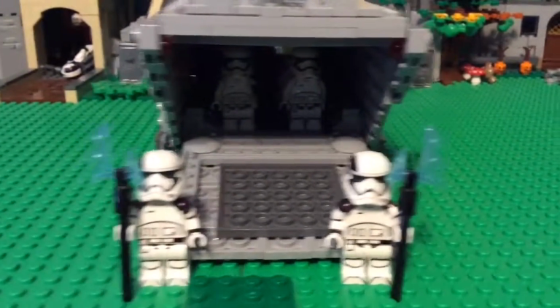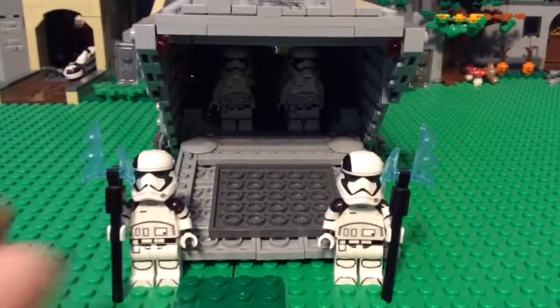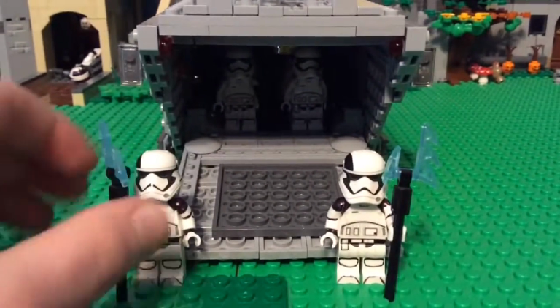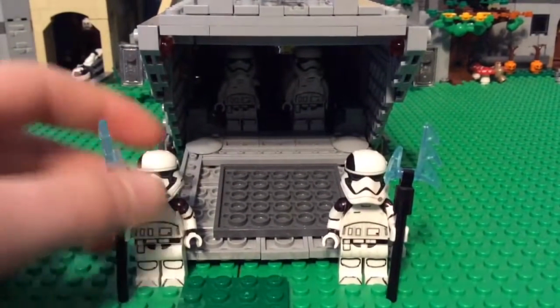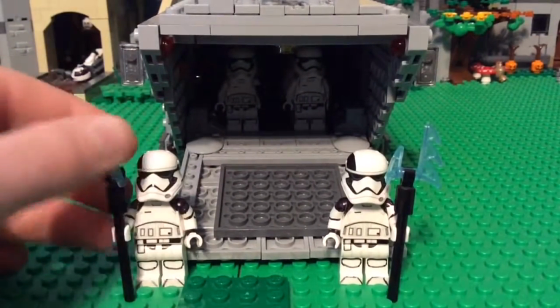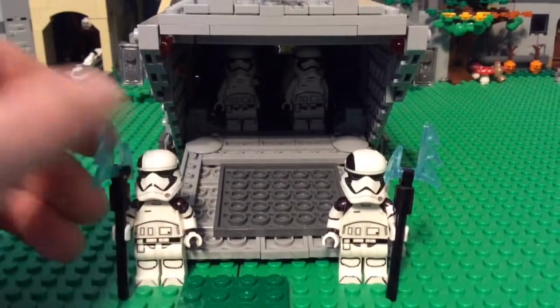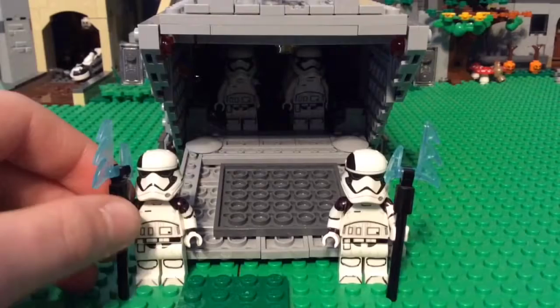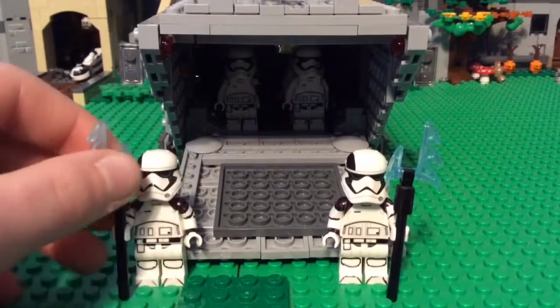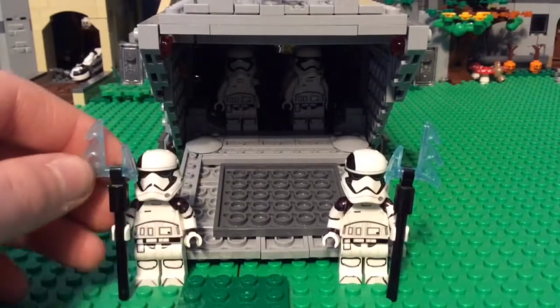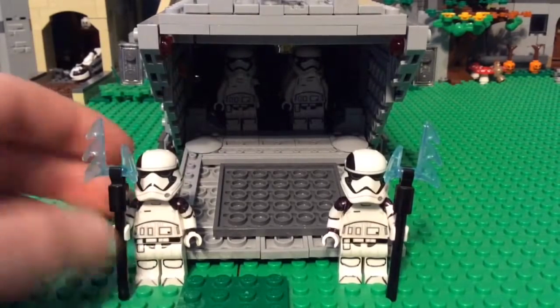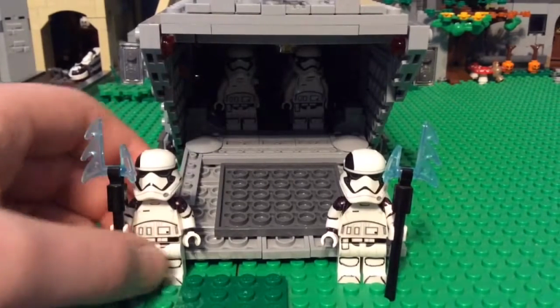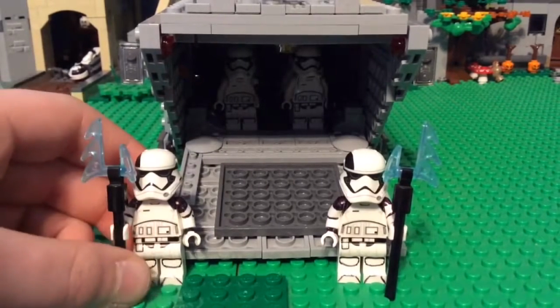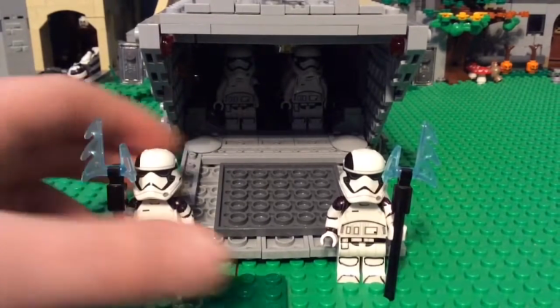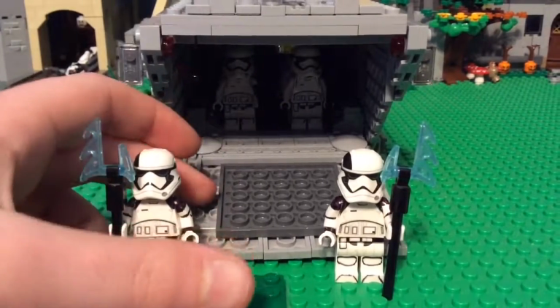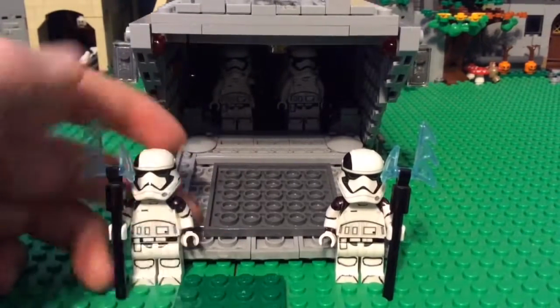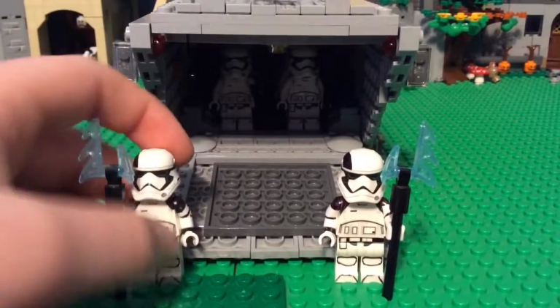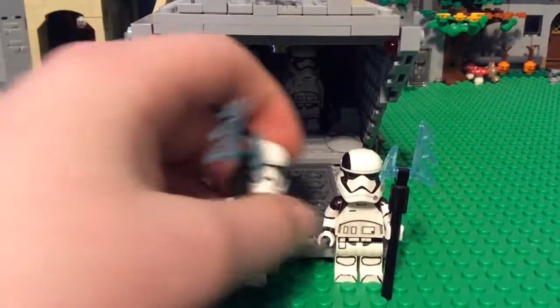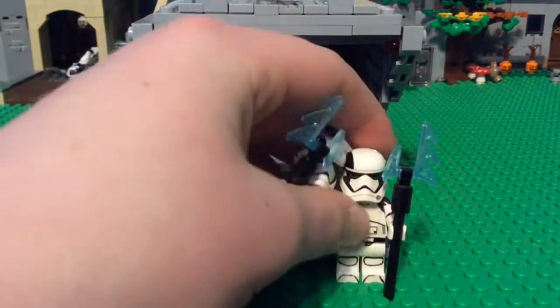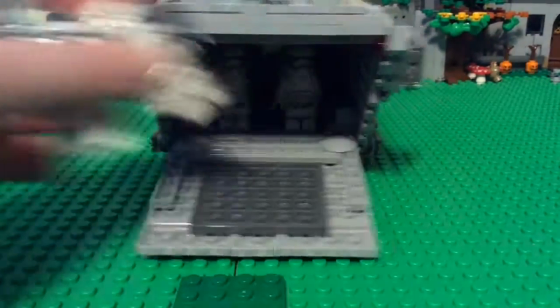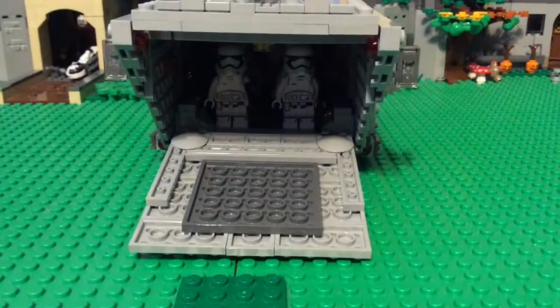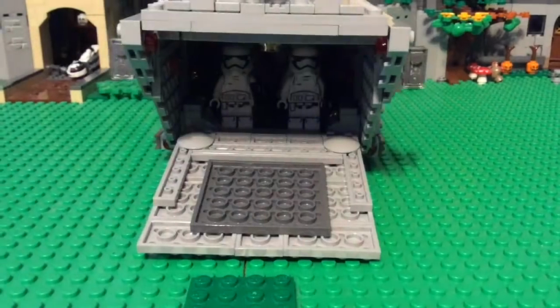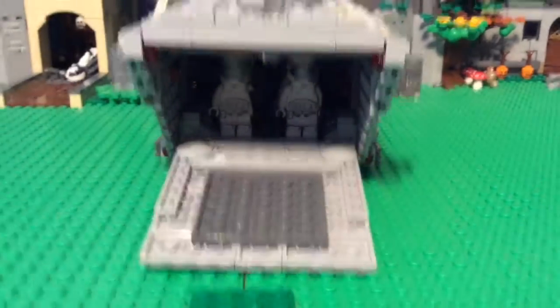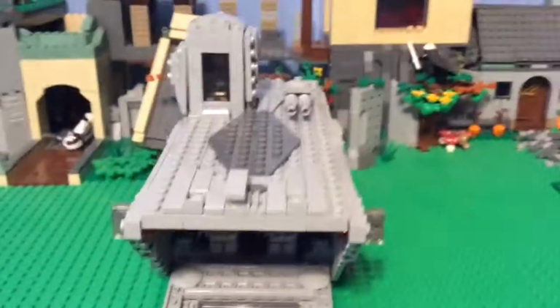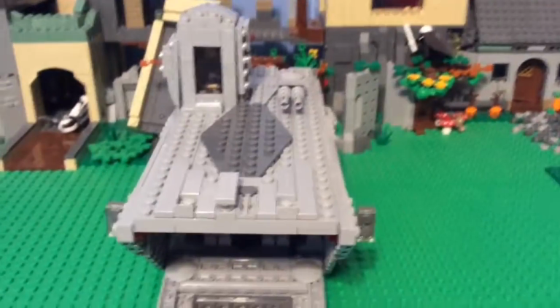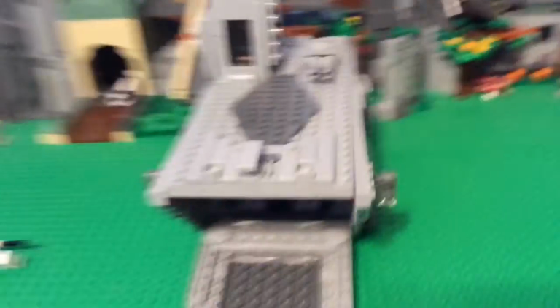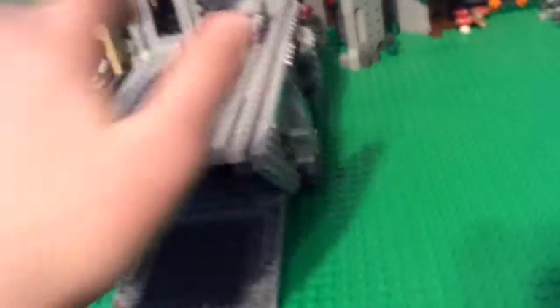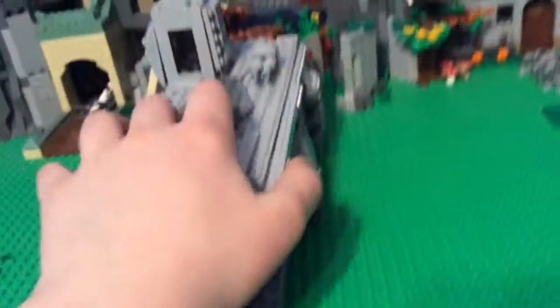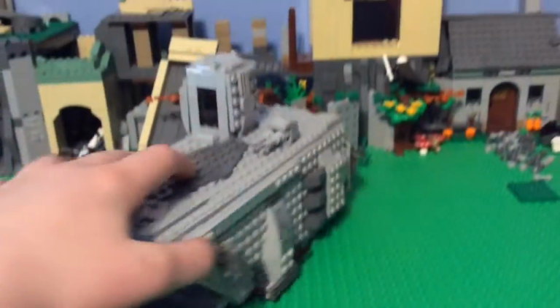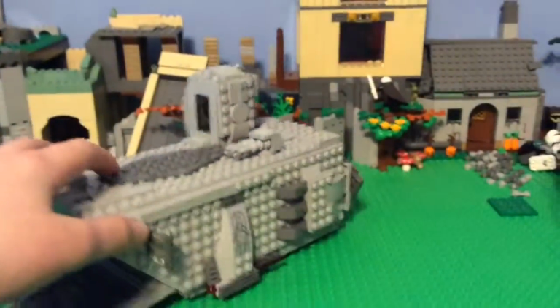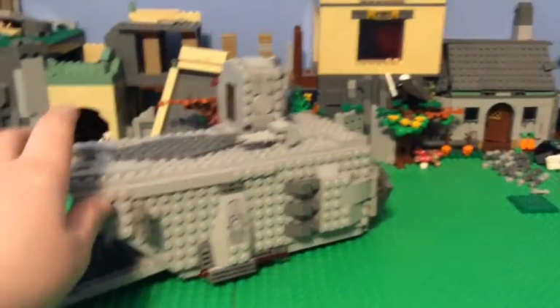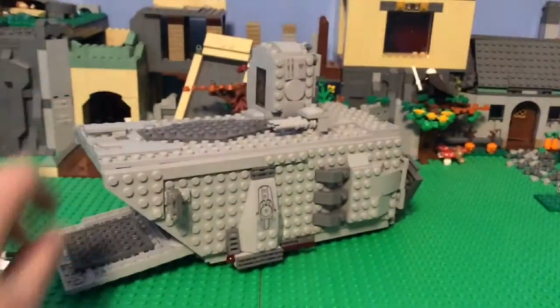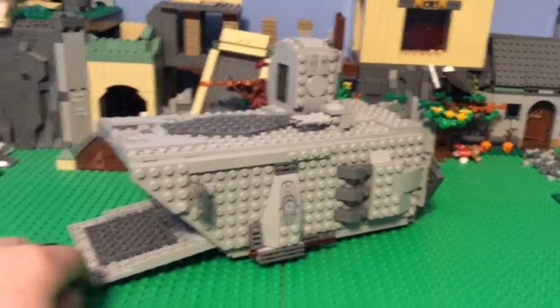You can see there are two custom printed First Order Executioners that I have here. I'm just going to move these guys to the side so you can see the size of this — it's fairly large.